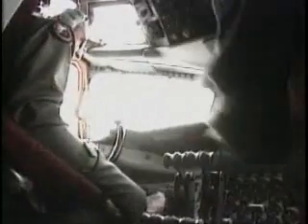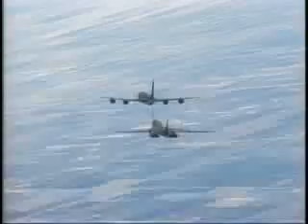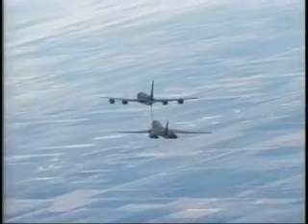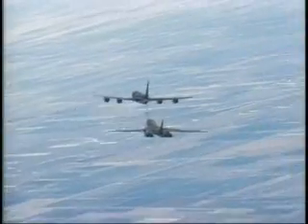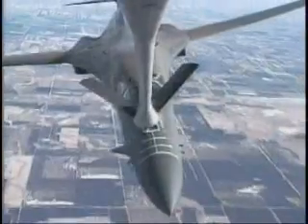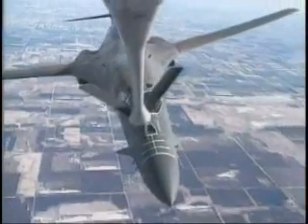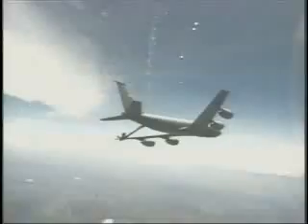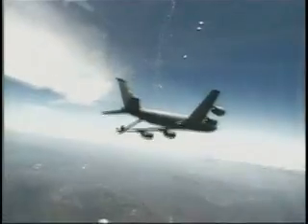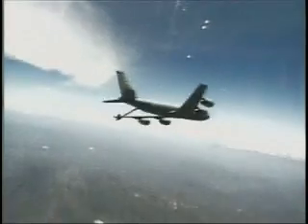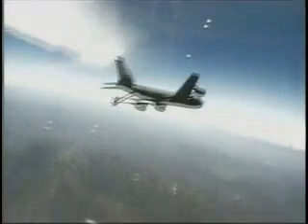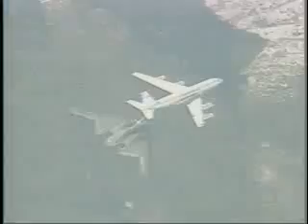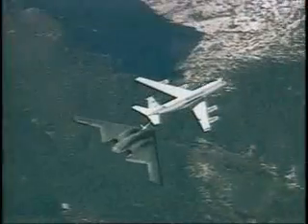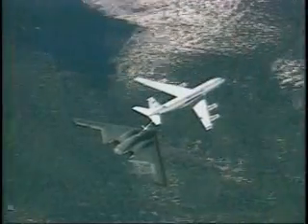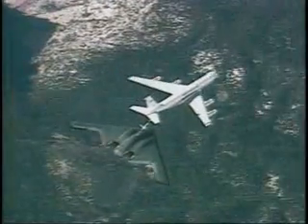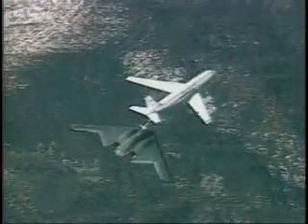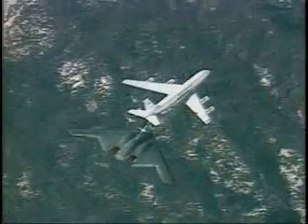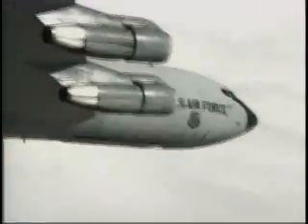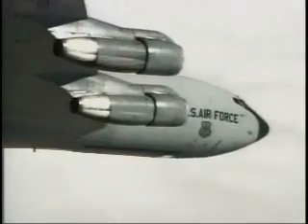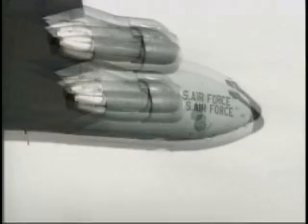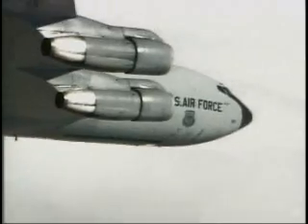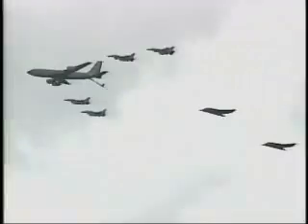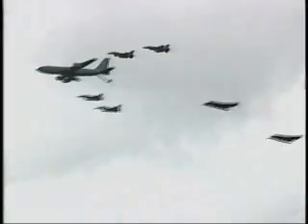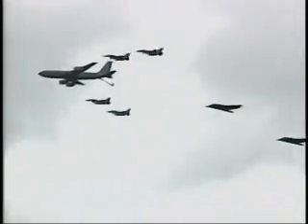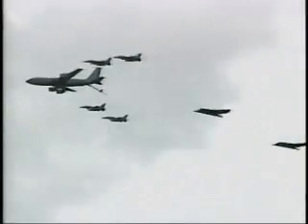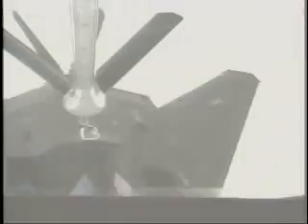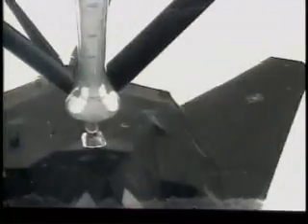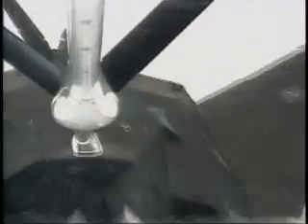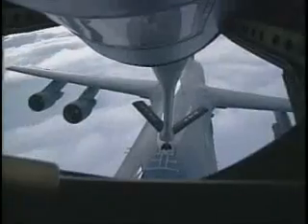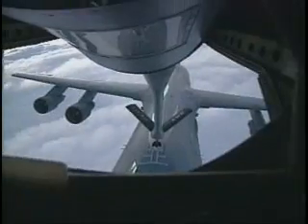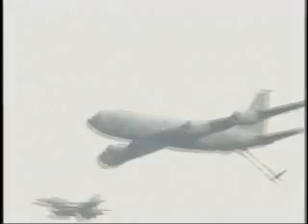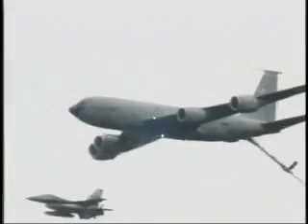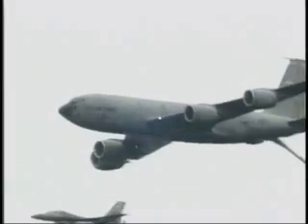Four turbofans, mounted under 35-degree swept wings, power the KC-135 to takeoffs at gross weights of up to 322,500 pounds. Nearly all internal fuel can be pumped through the flying boom, the KC-135's primary fuel transfer method.